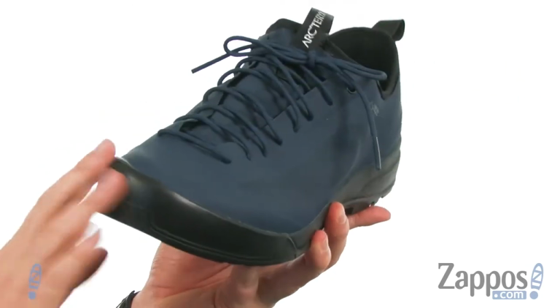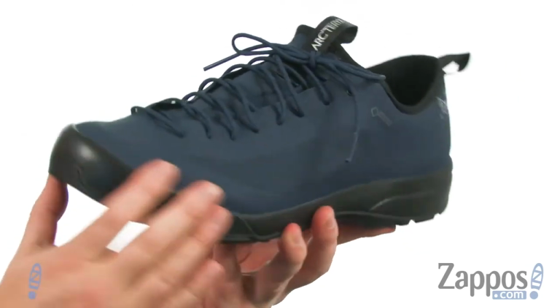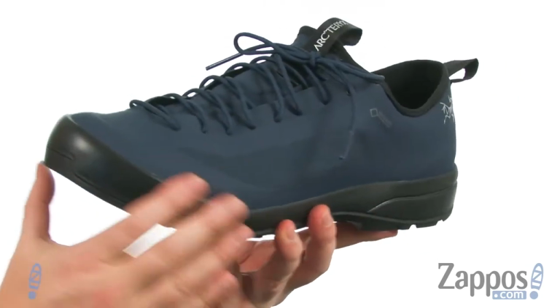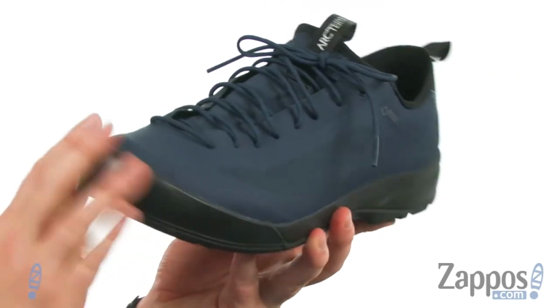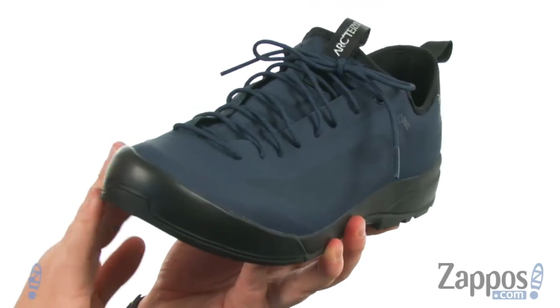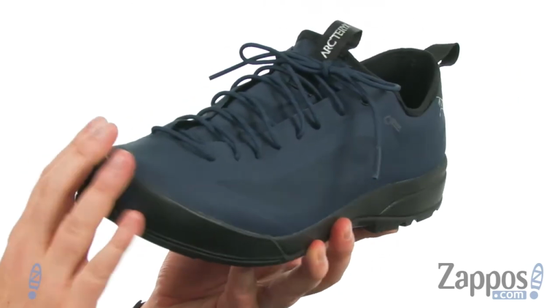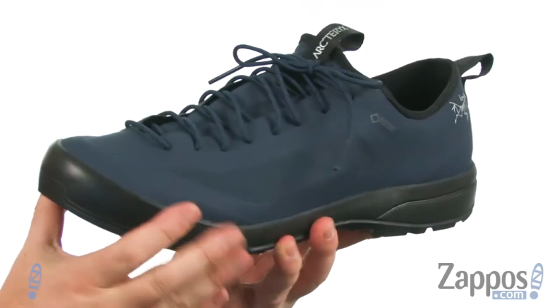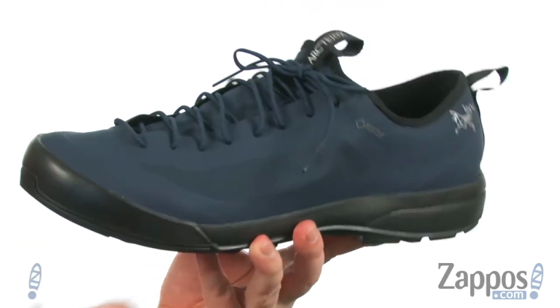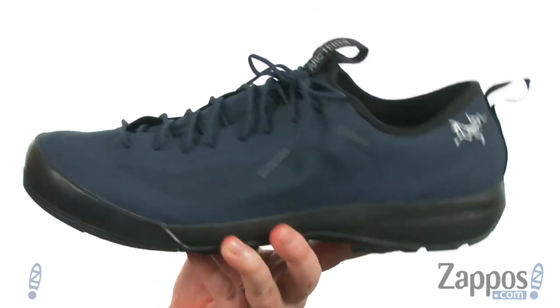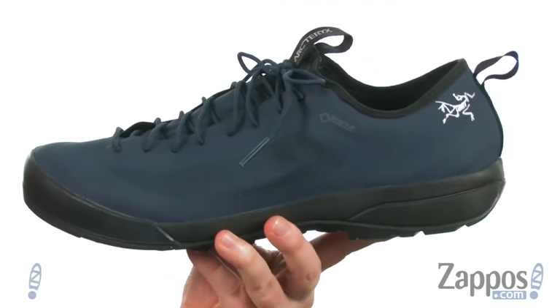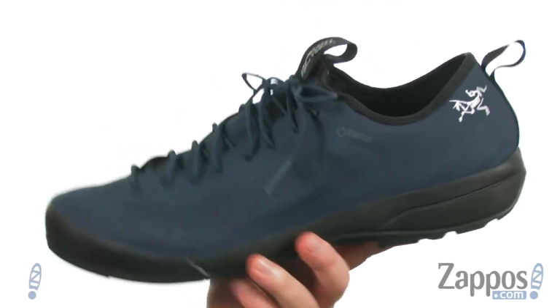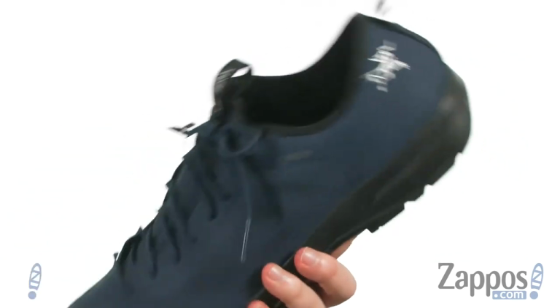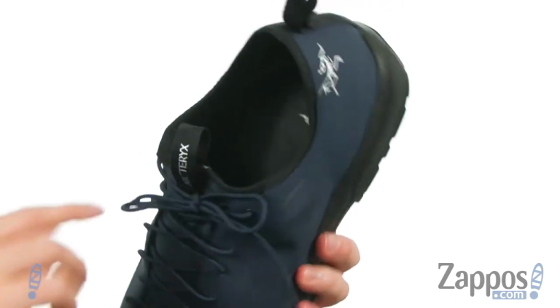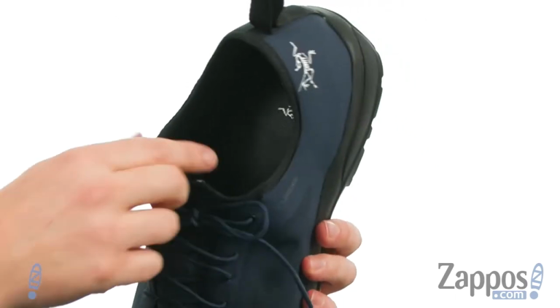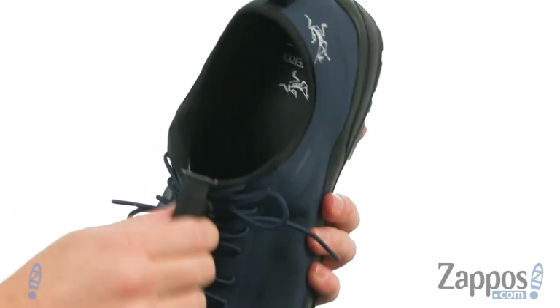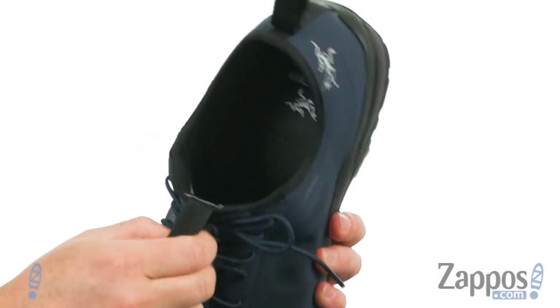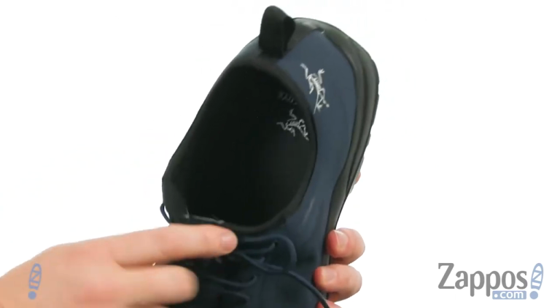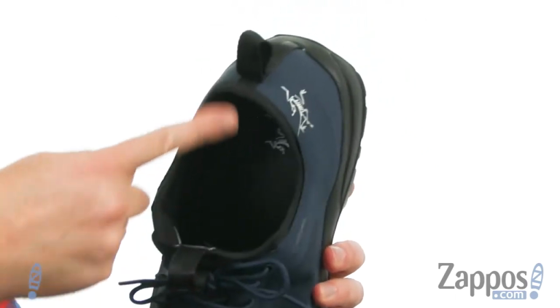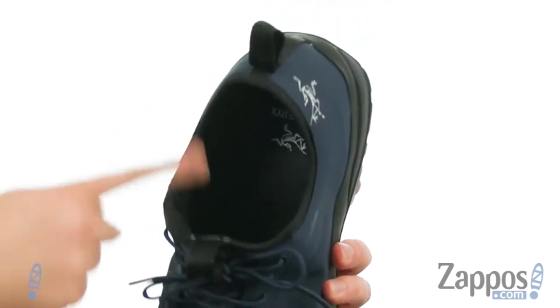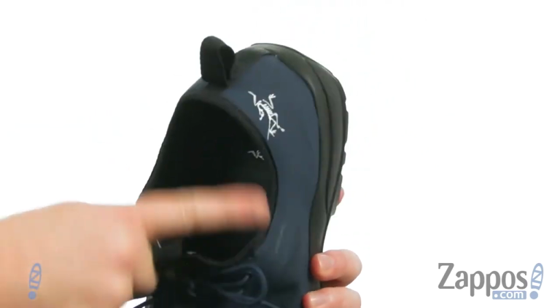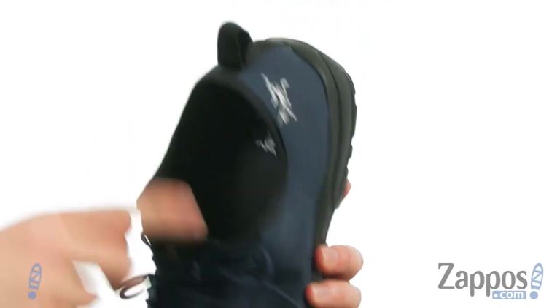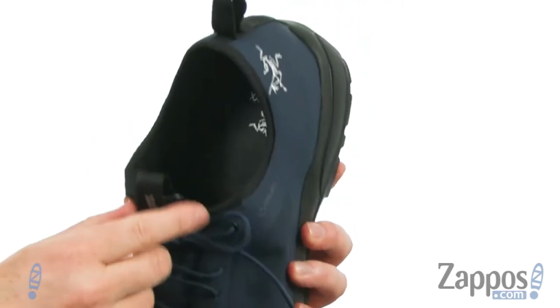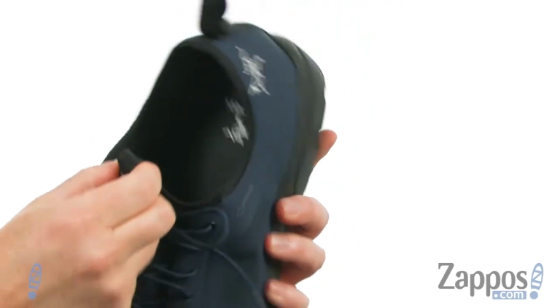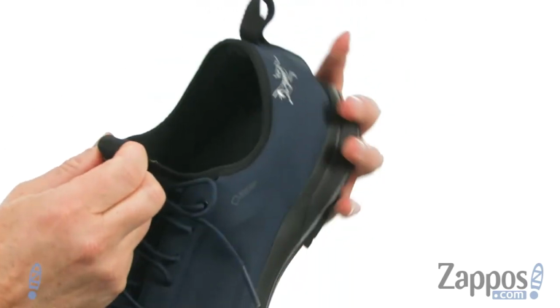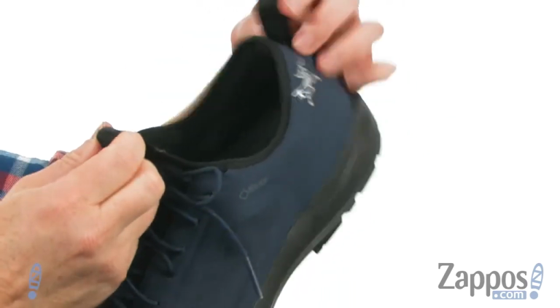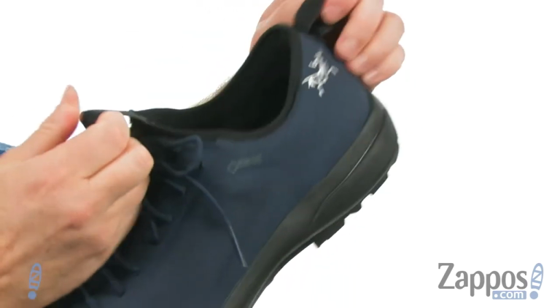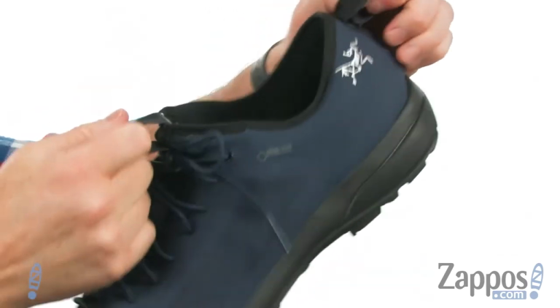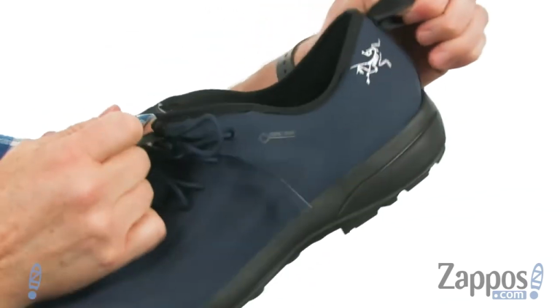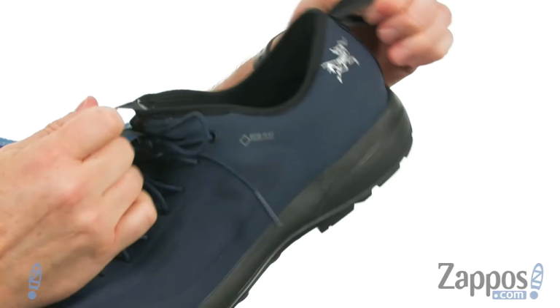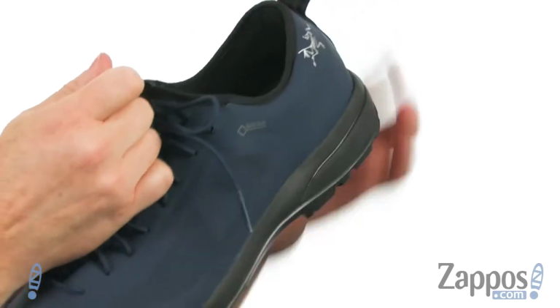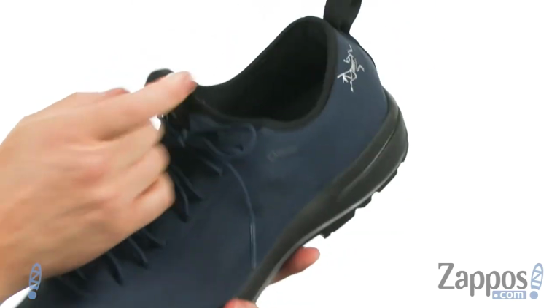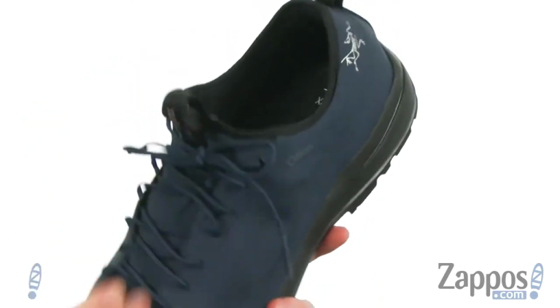There's a little bit of extra rubber that's been reinforced up around the toe area. It has a booty construction — it's all one piece all the way around. Just use those pull tabs to slide it in.